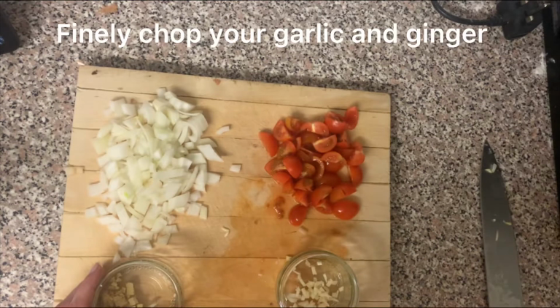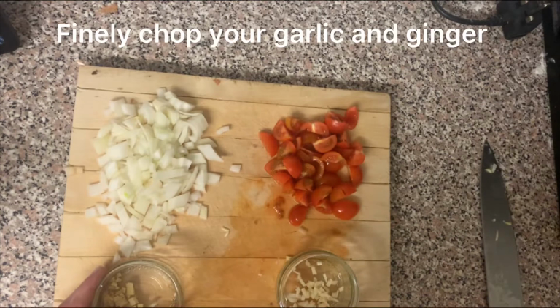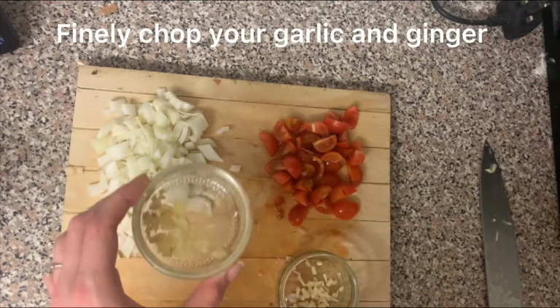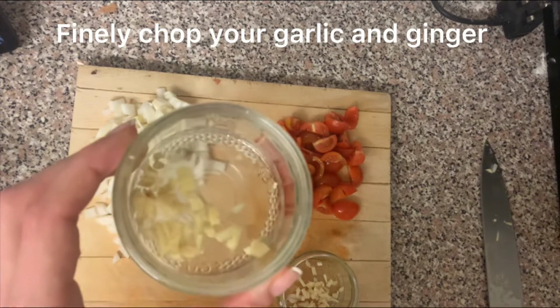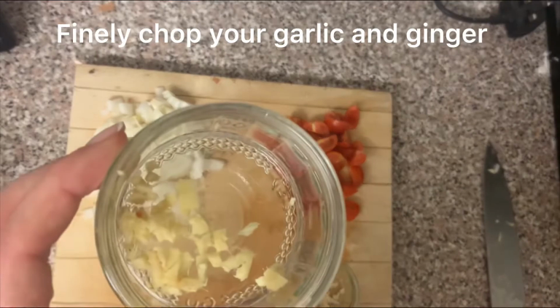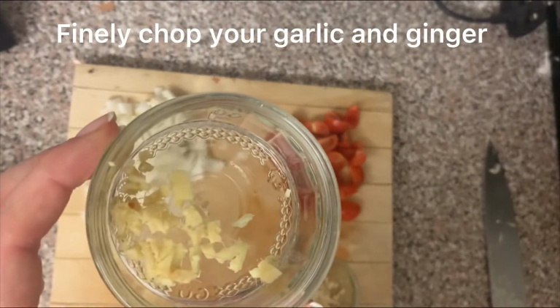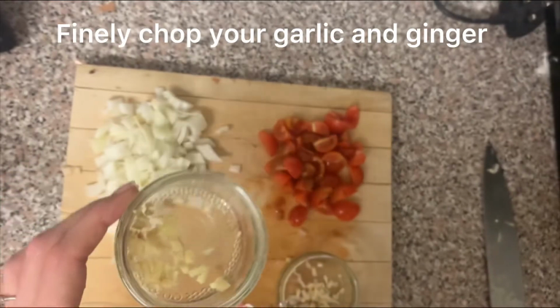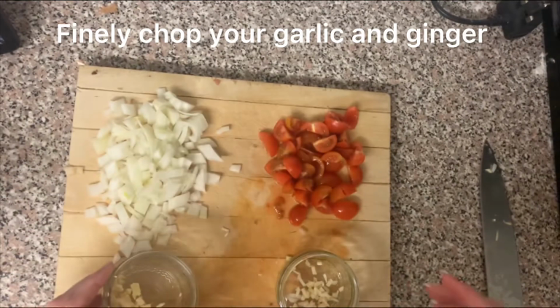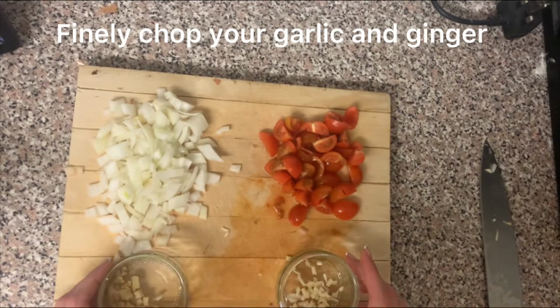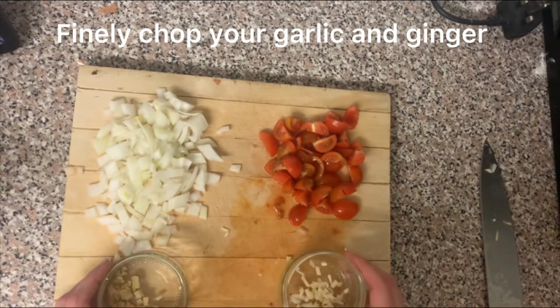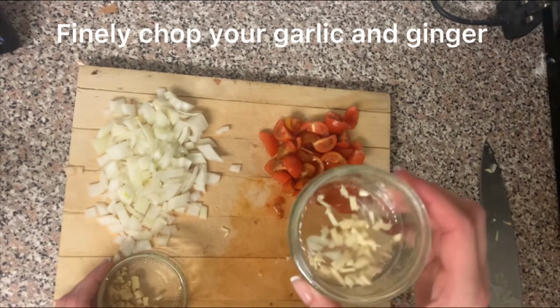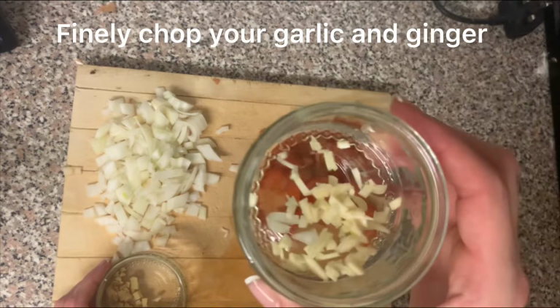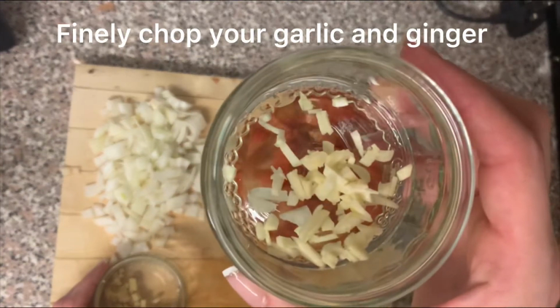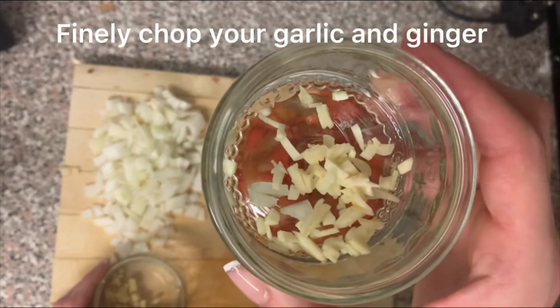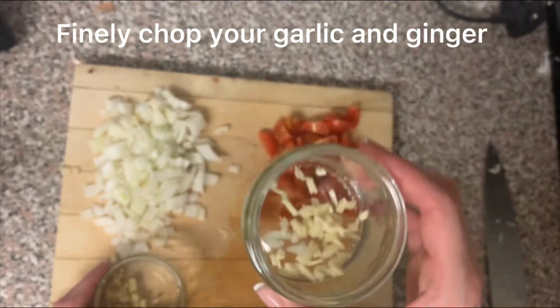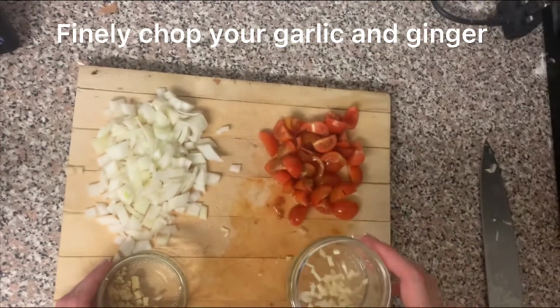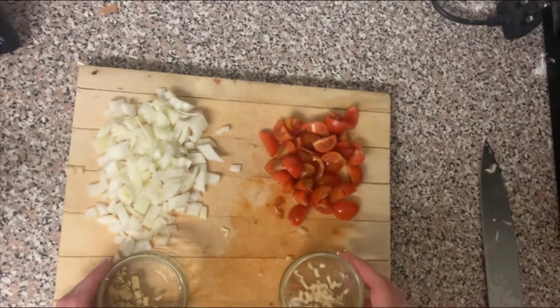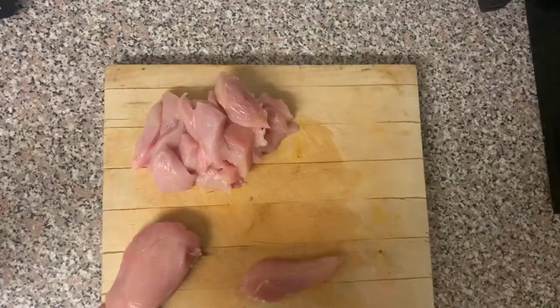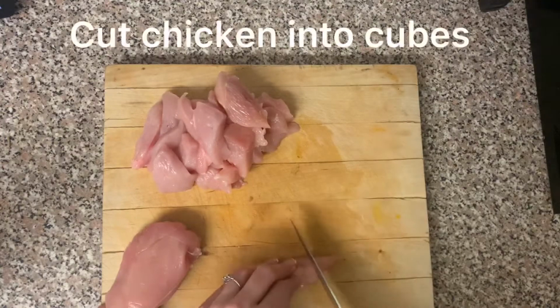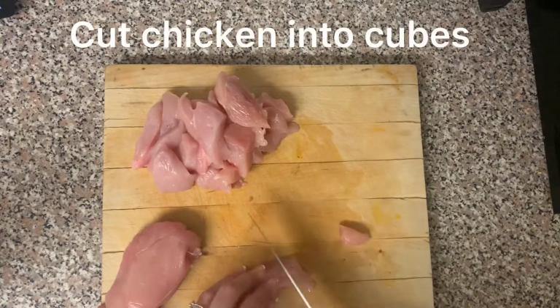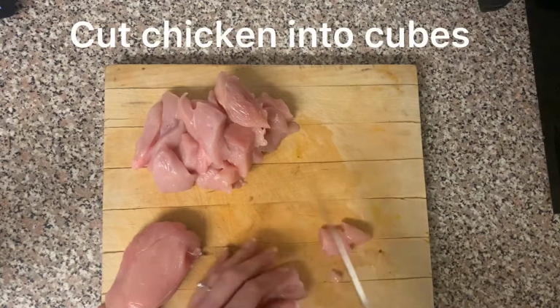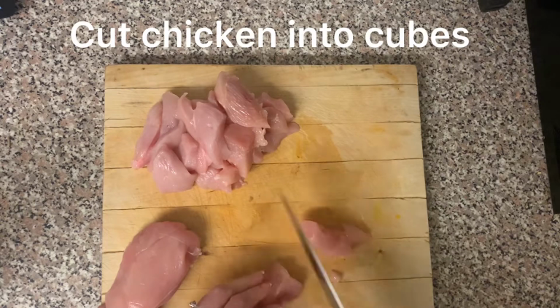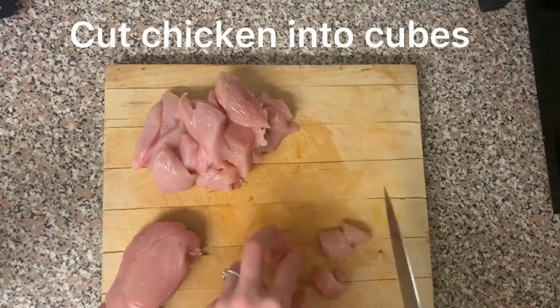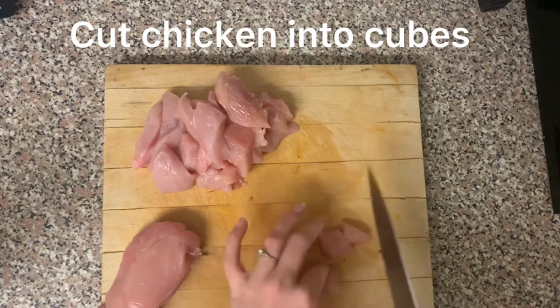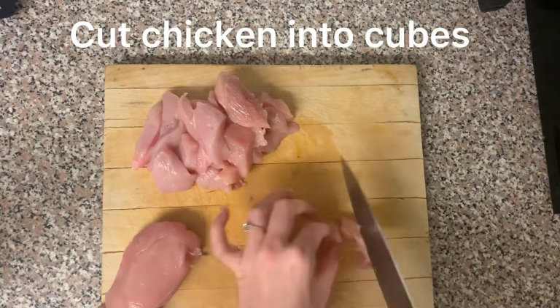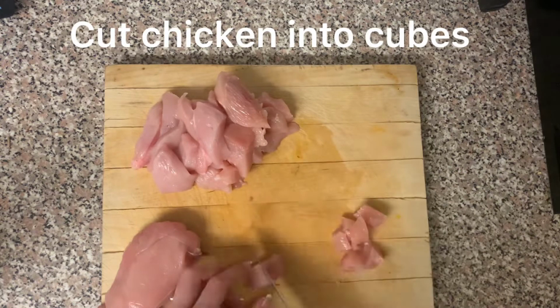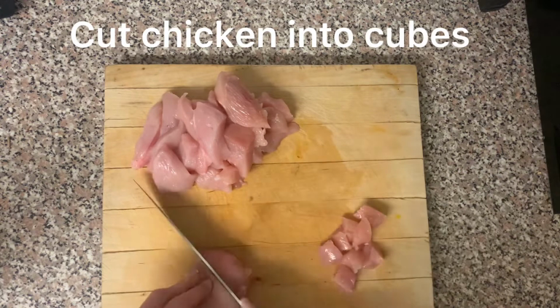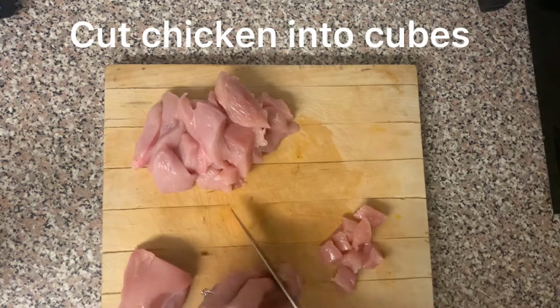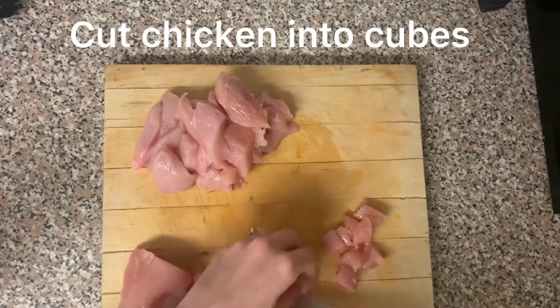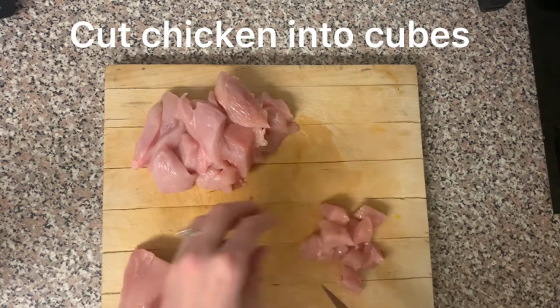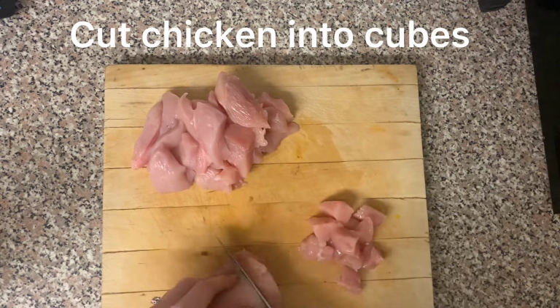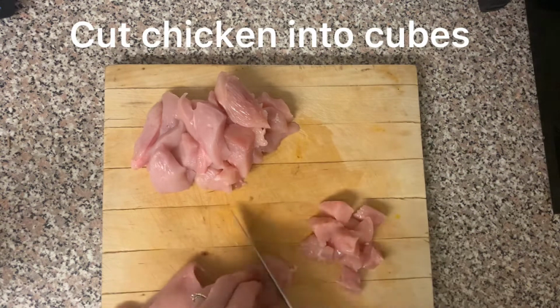Finally, chop up your ginger and garlic. Cut your chicken breasts into cubes and put to one side.